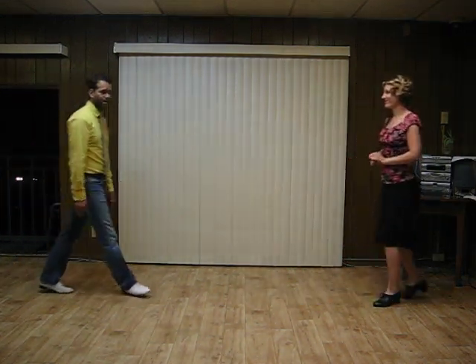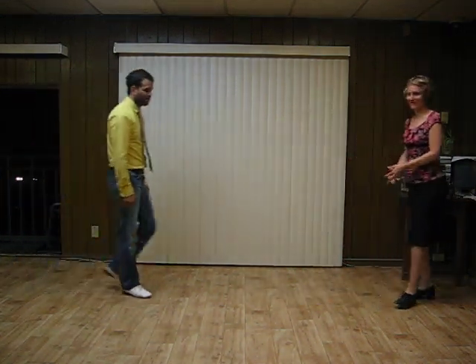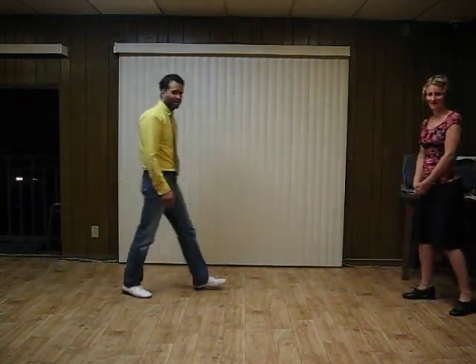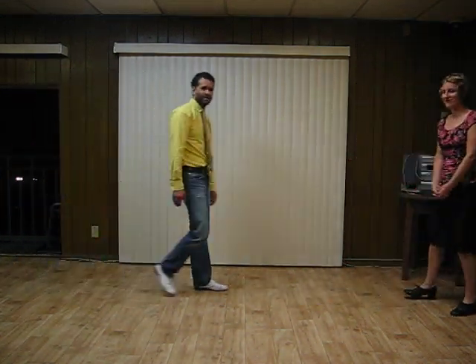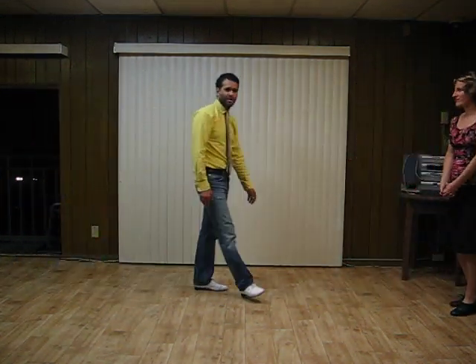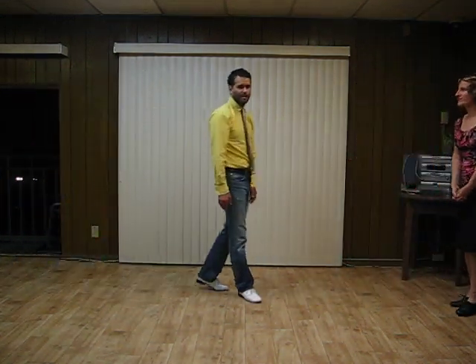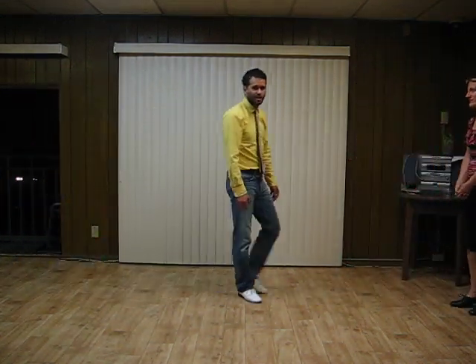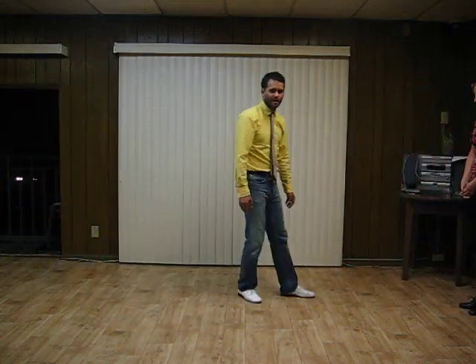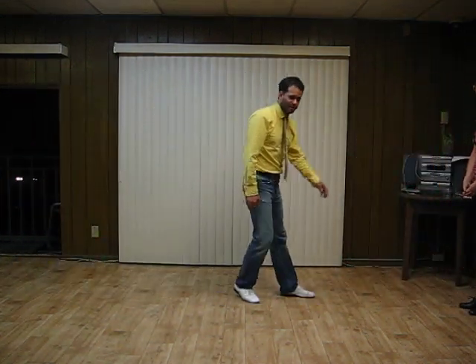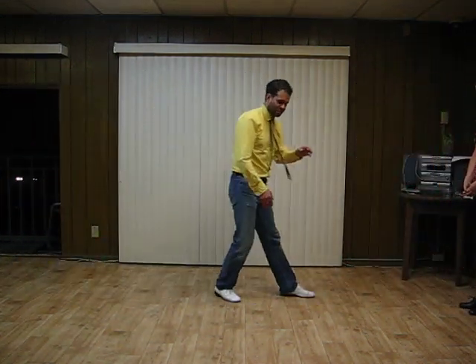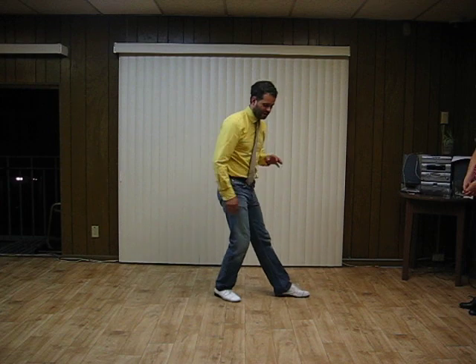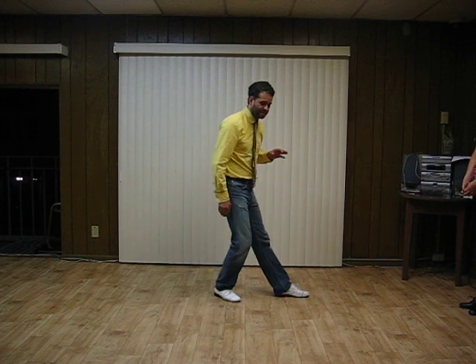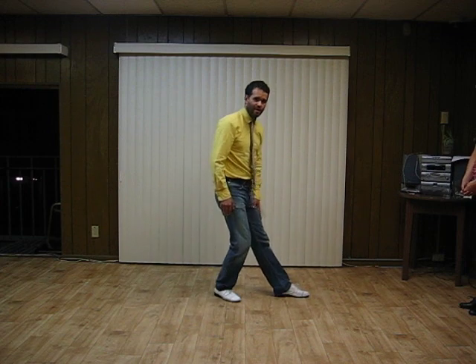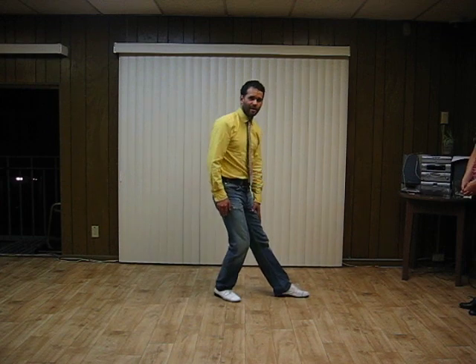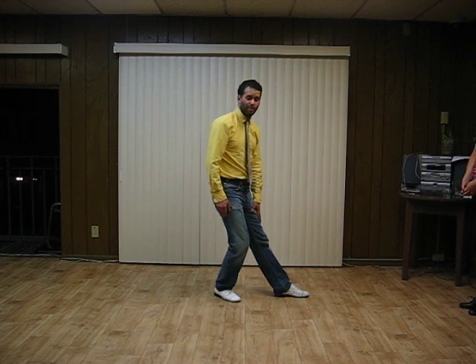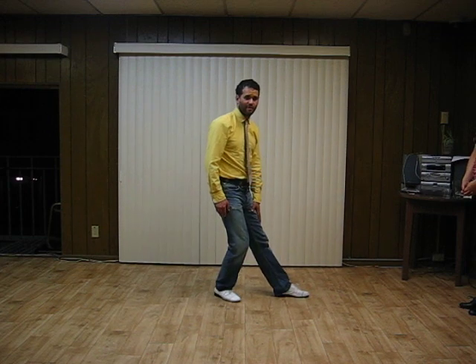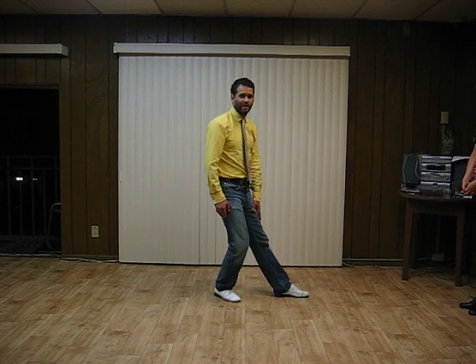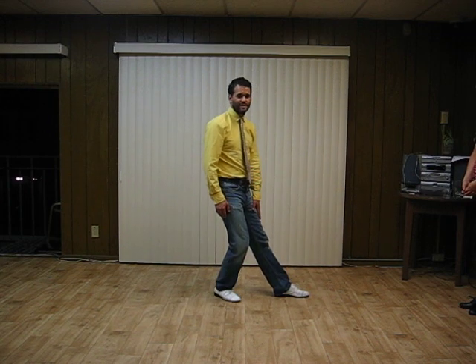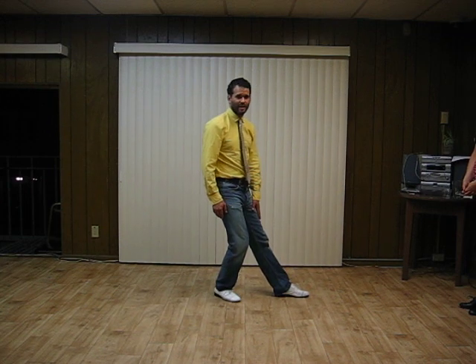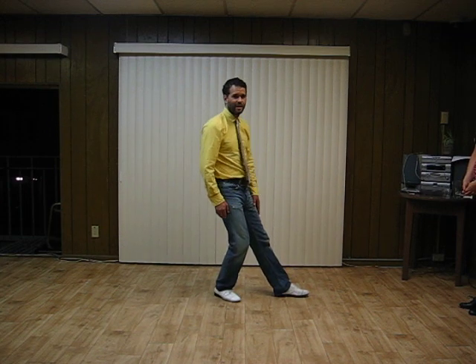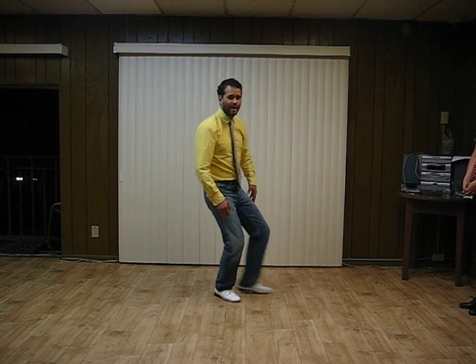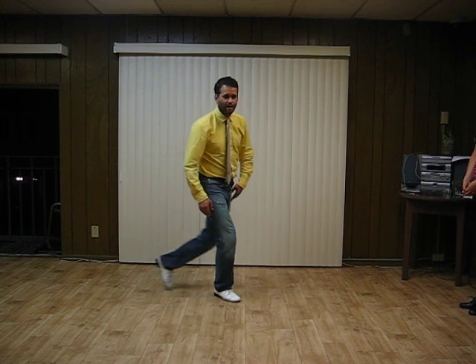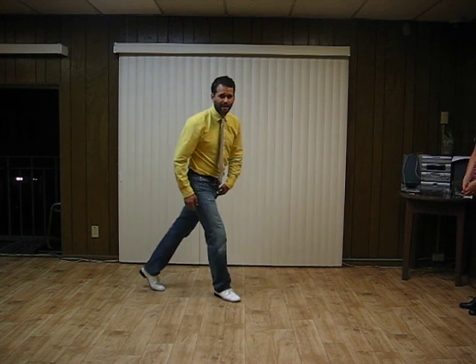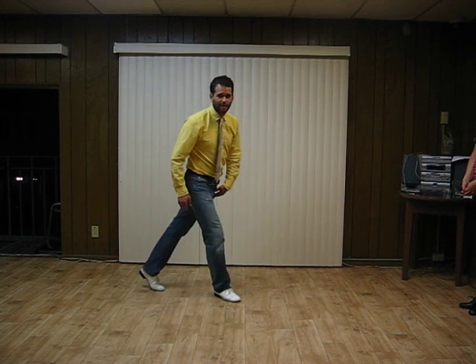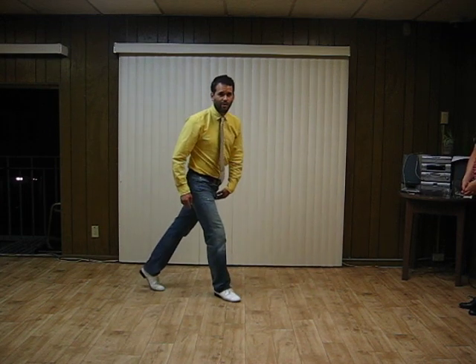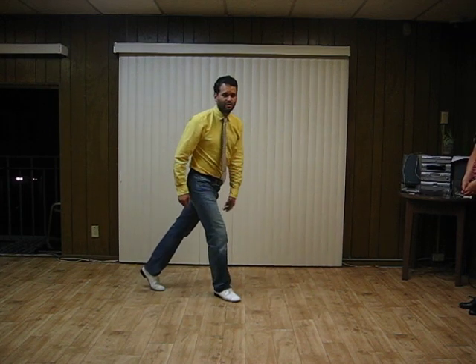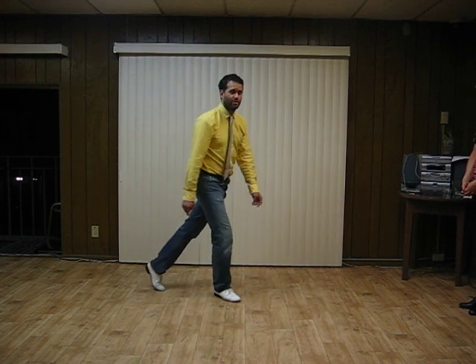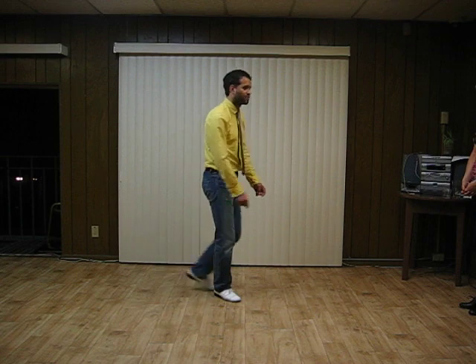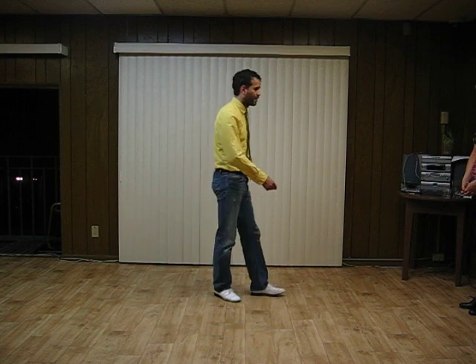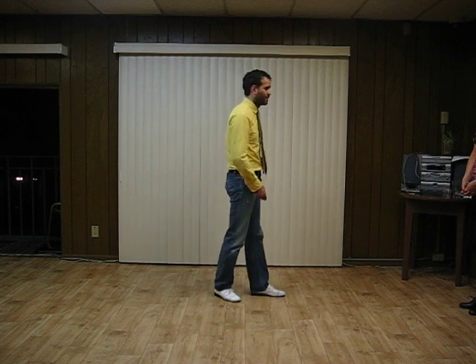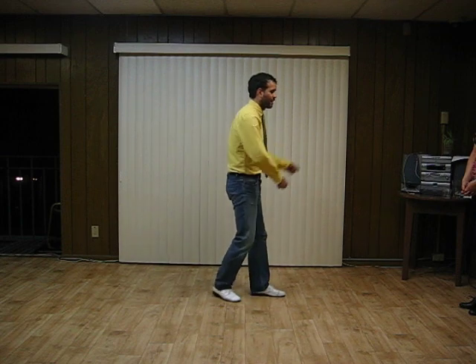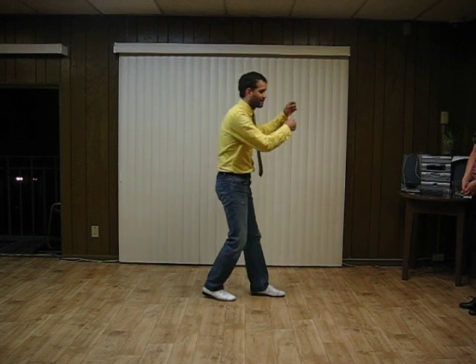So, for leaders, we were working on making straight lines with our front leg on 7 and 8 and our back leg on 1, 2. So in a swing out it would look like this.